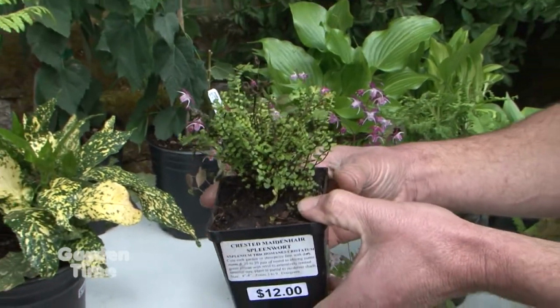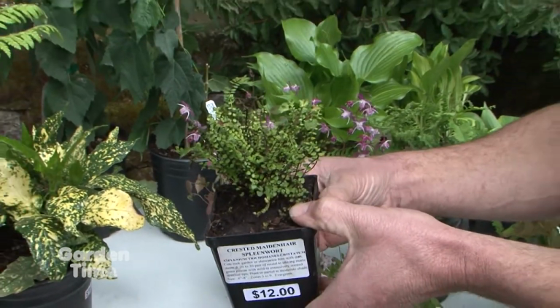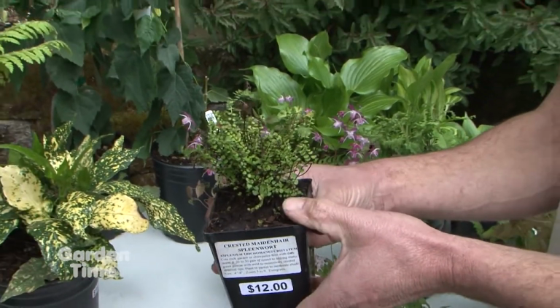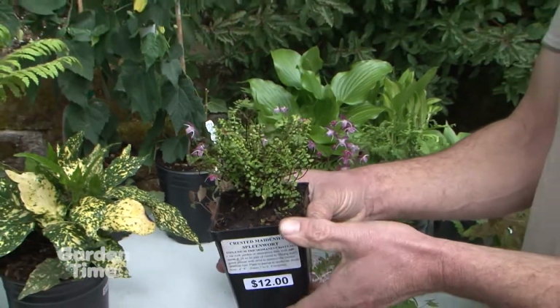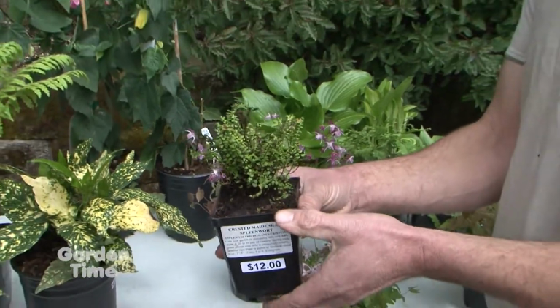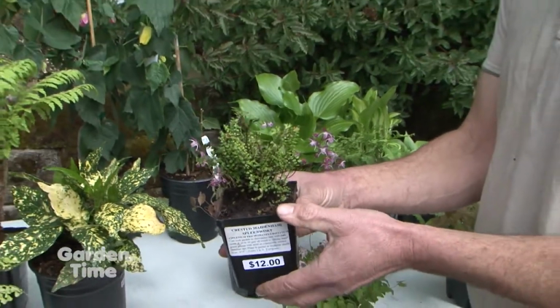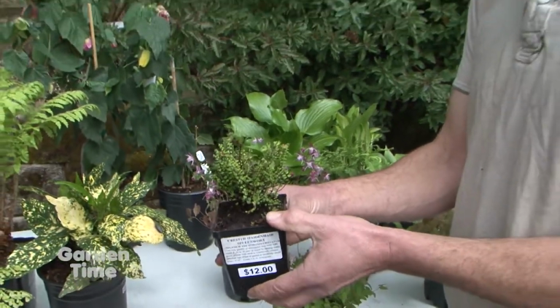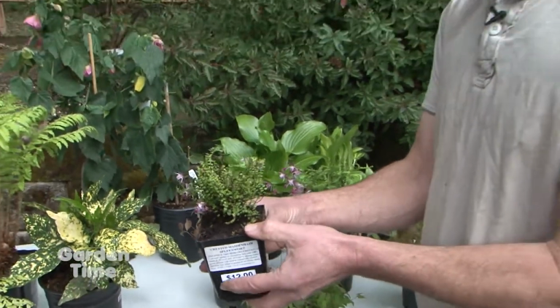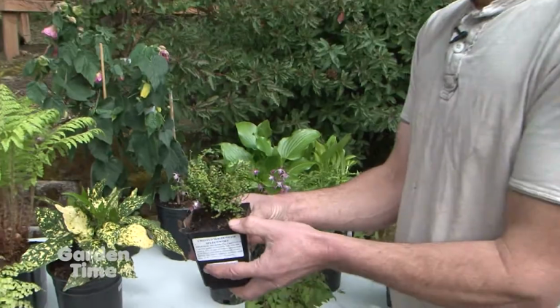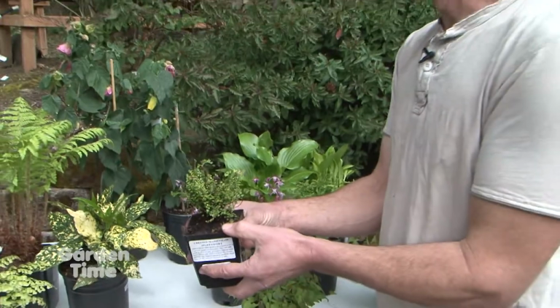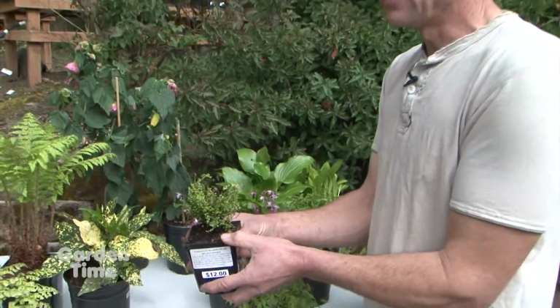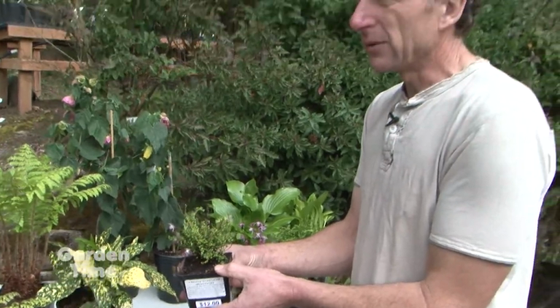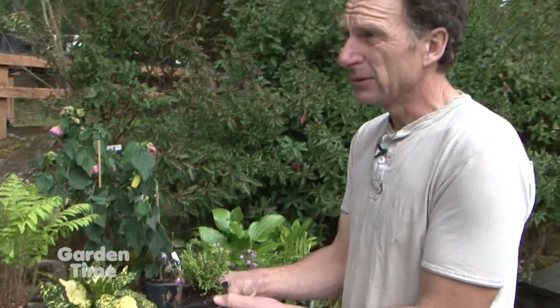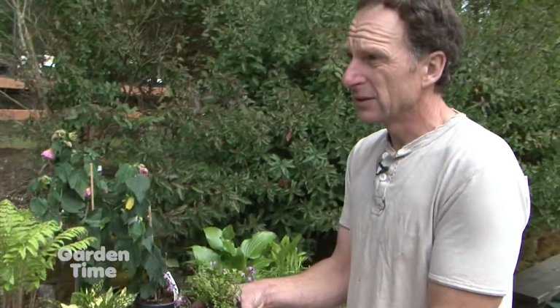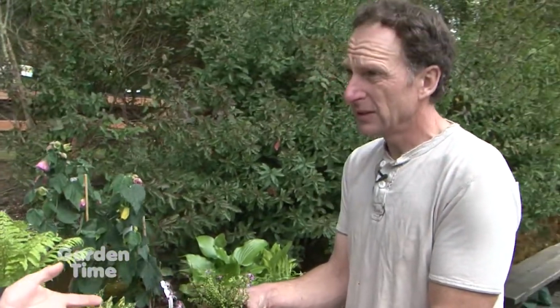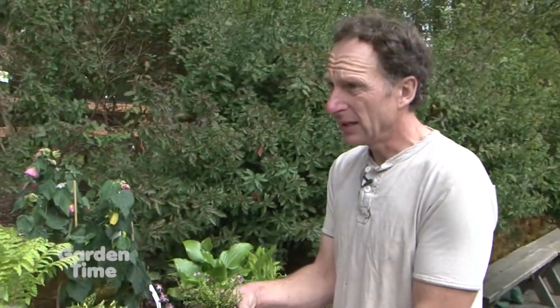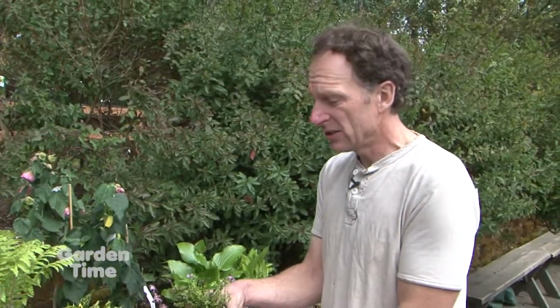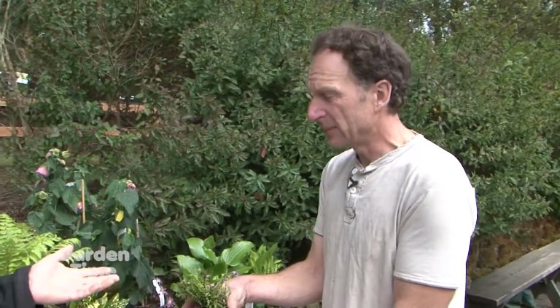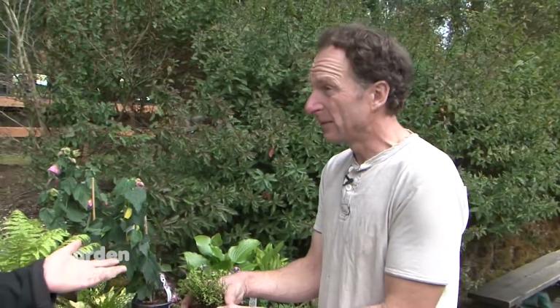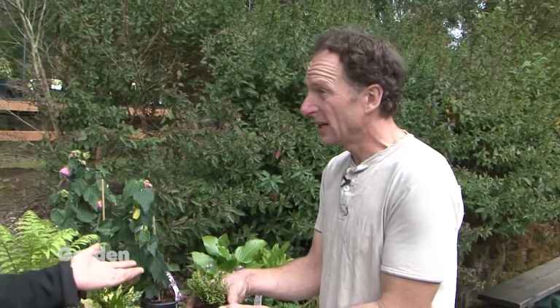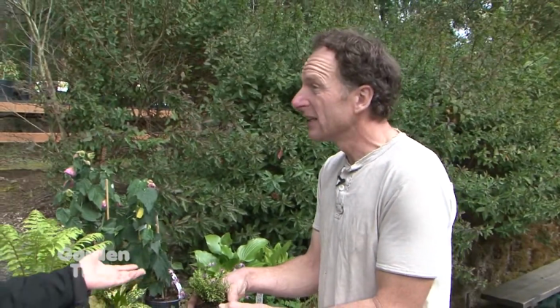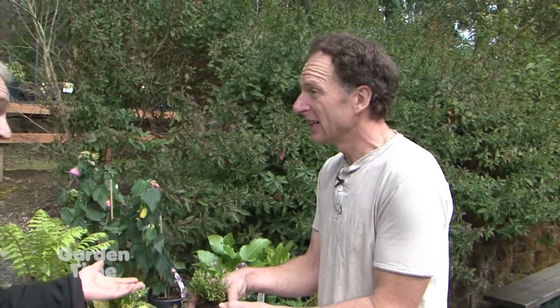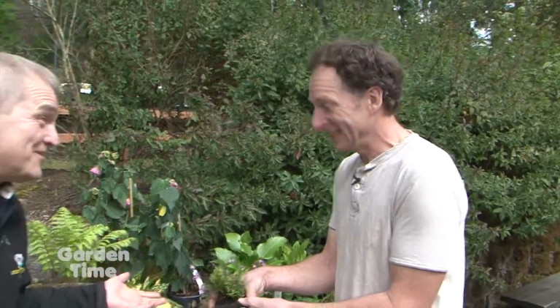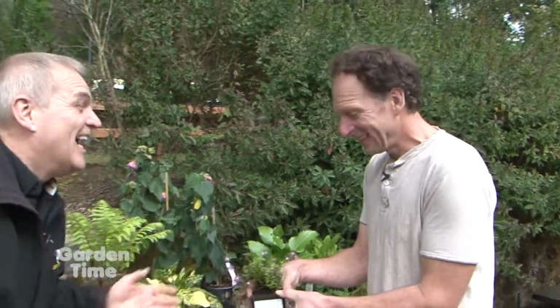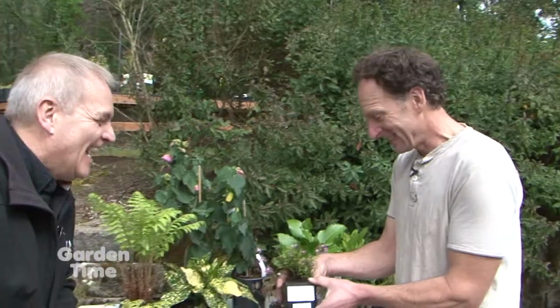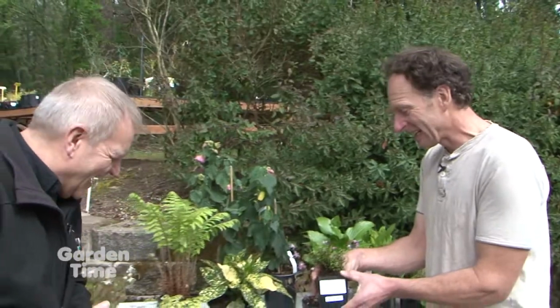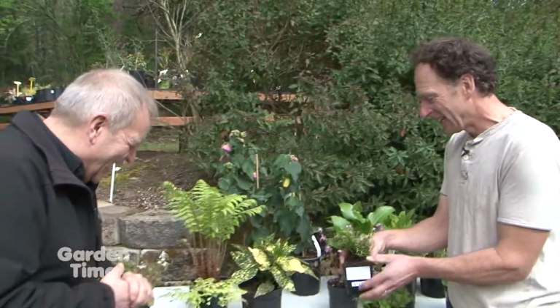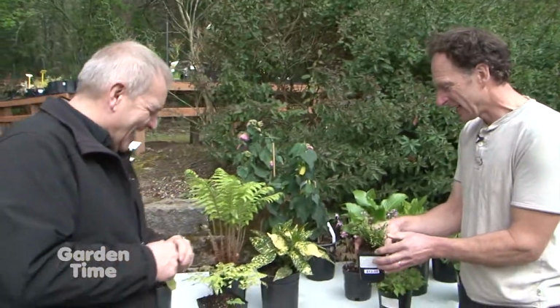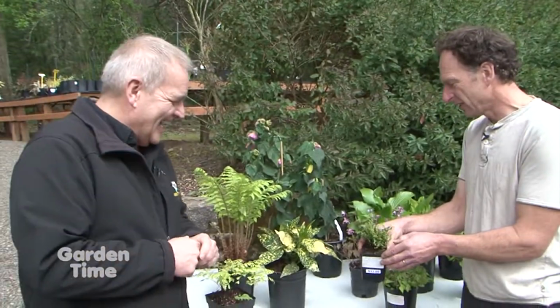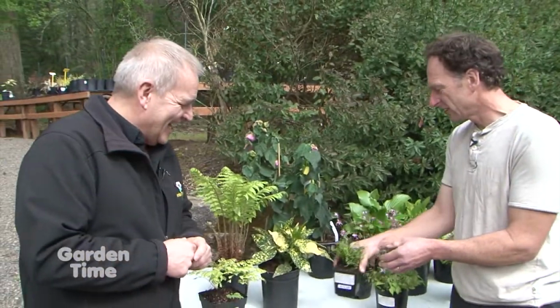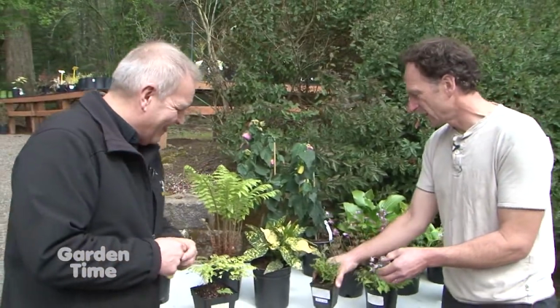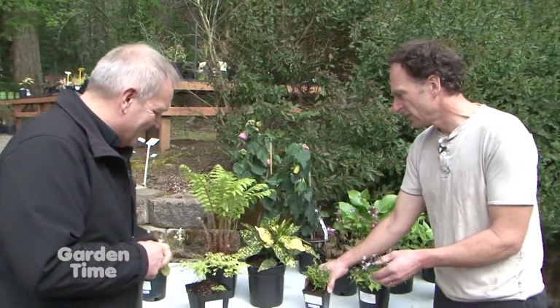I've discovered that a lot of the ferns will compete really well with tree roots. Which makes sense — in a forest, they would have to. Exactly. So that's a good choice.